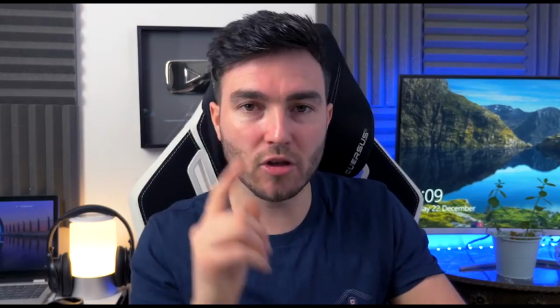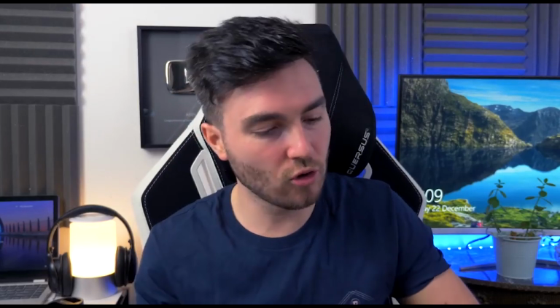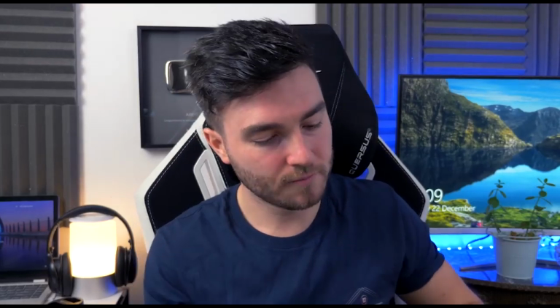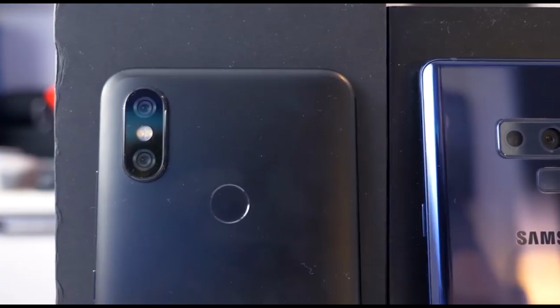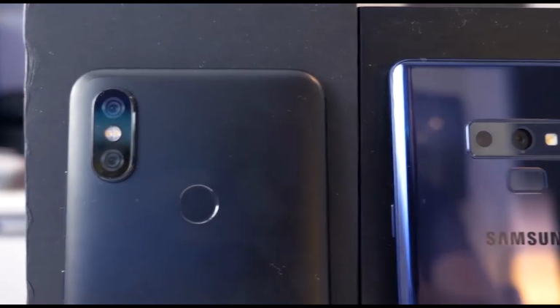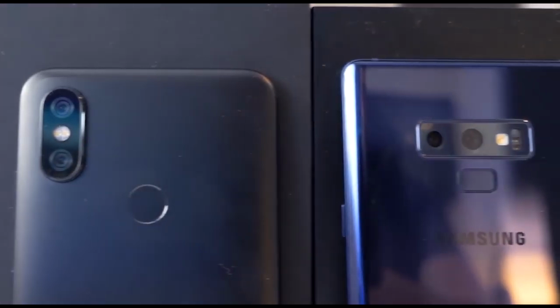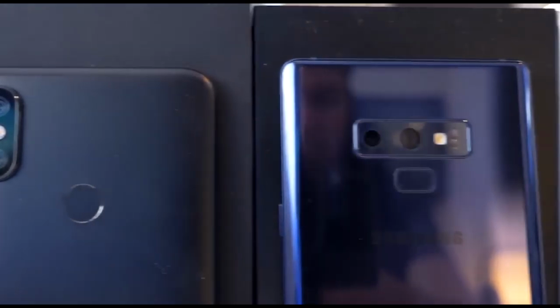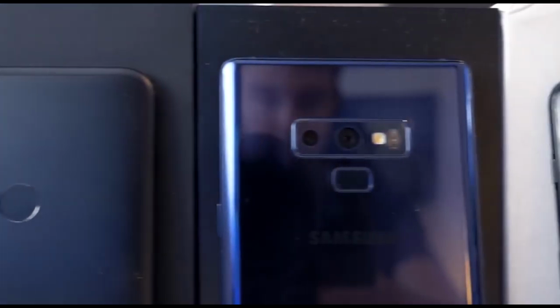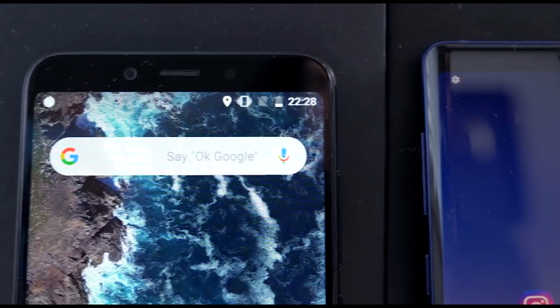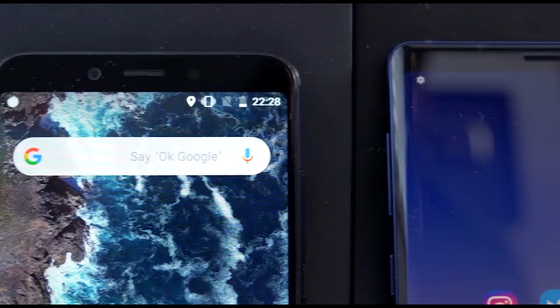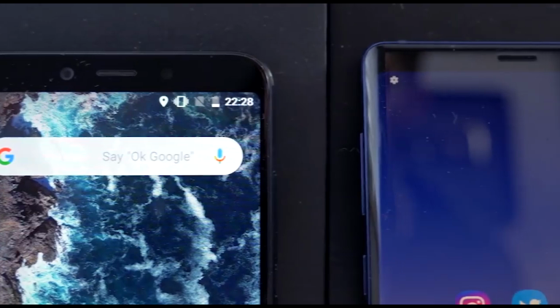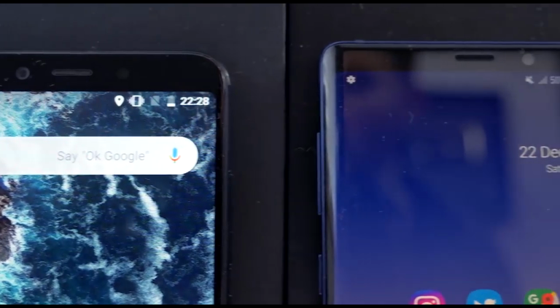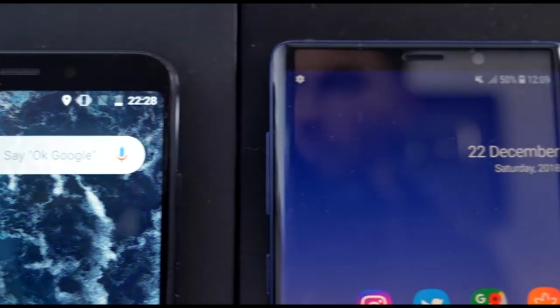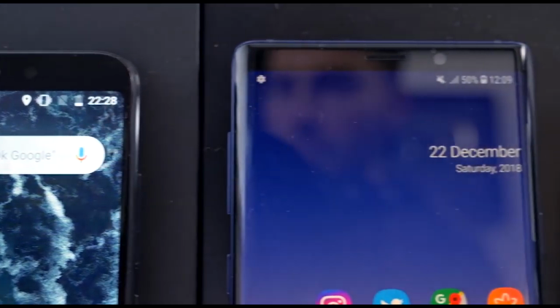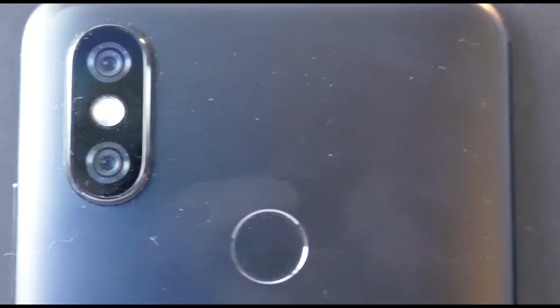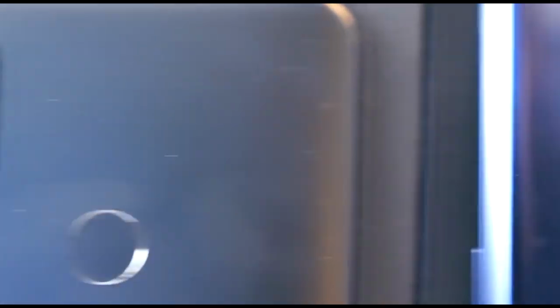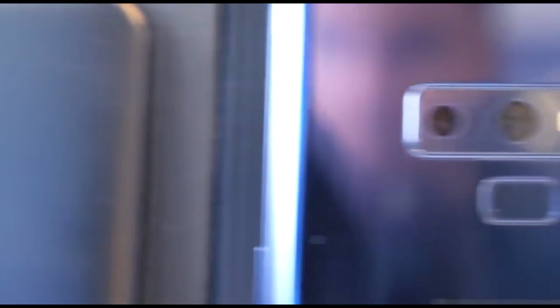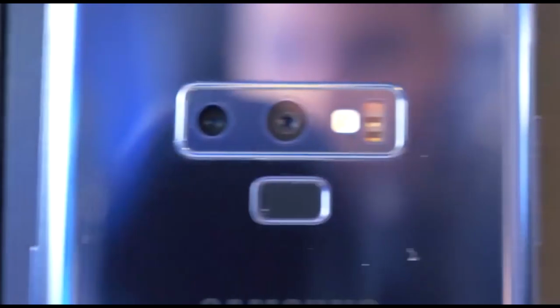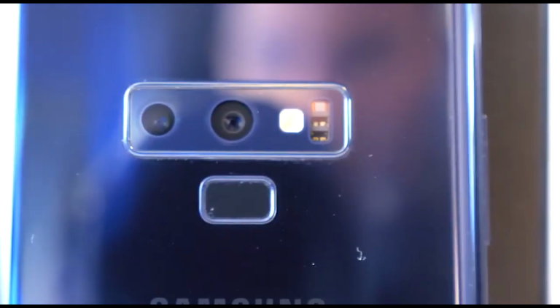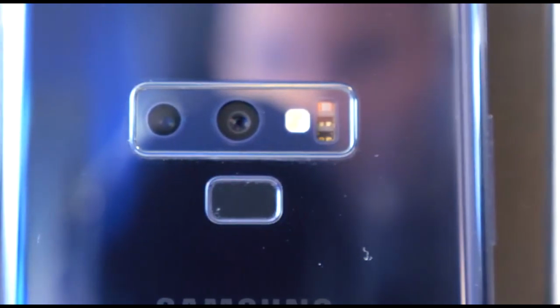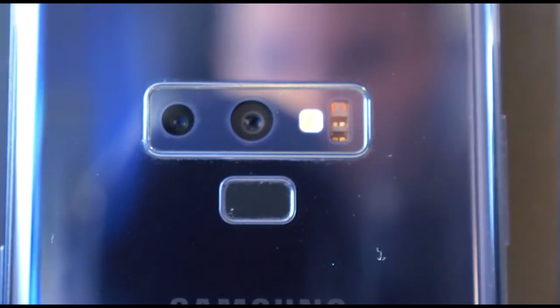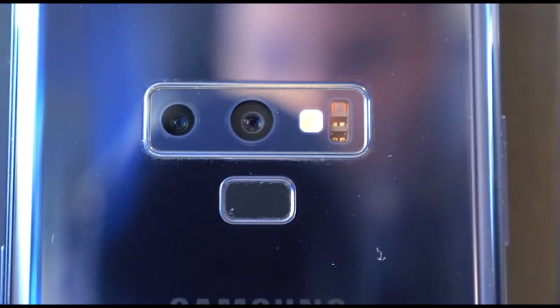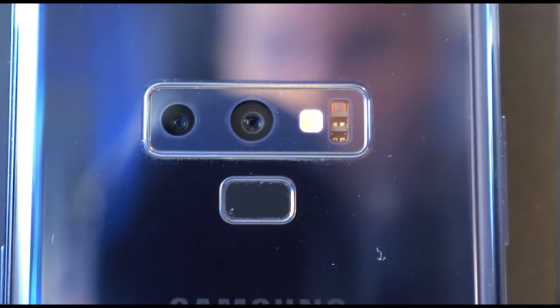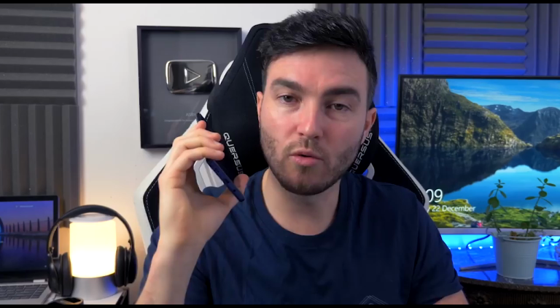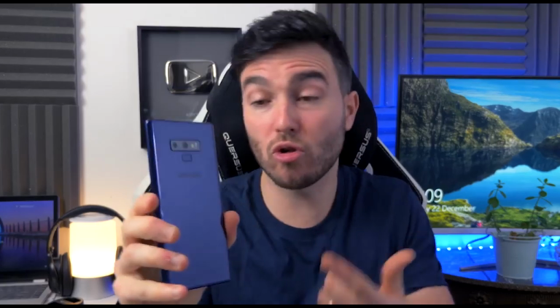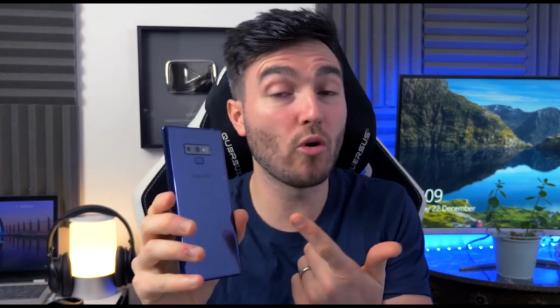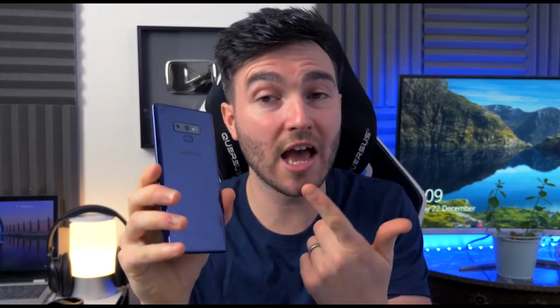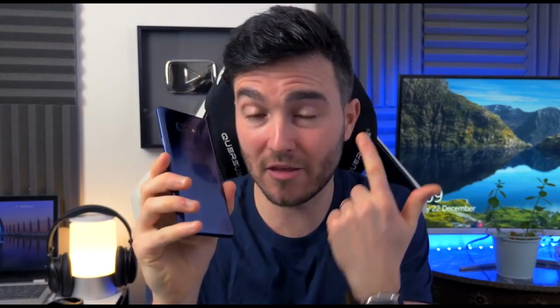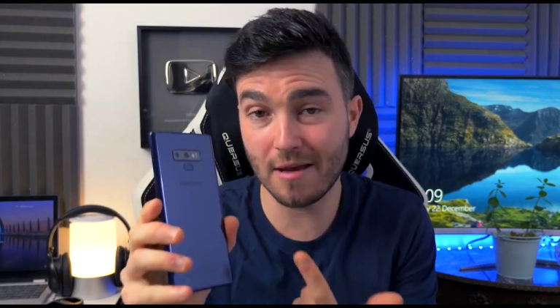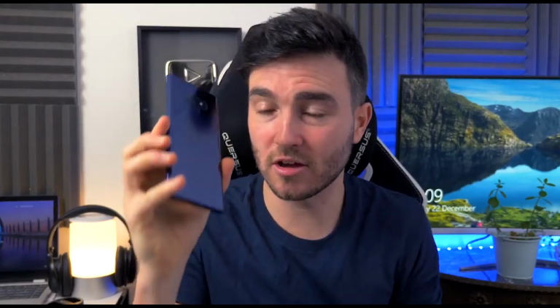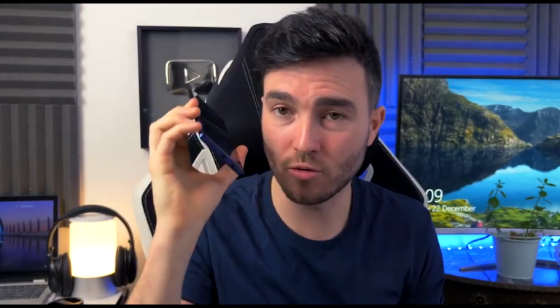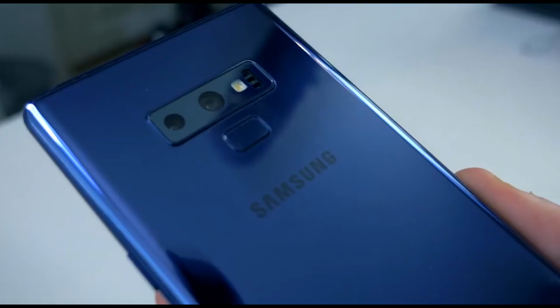Number two. We've gone from one that possibly some of you haven't heard of to a real mainstream big hitter — the Samsung Note 9.